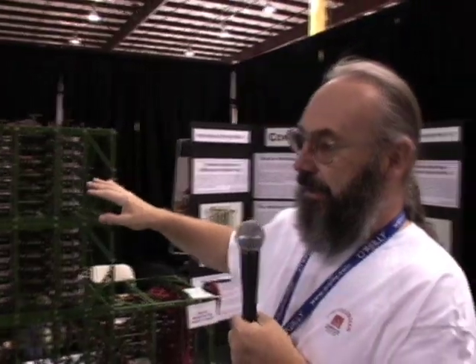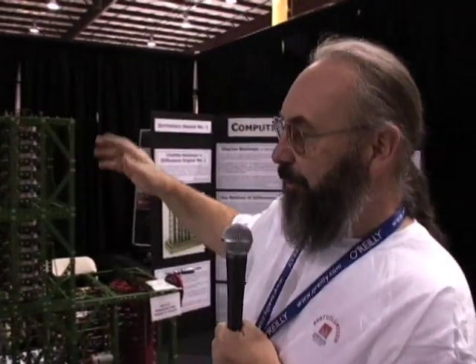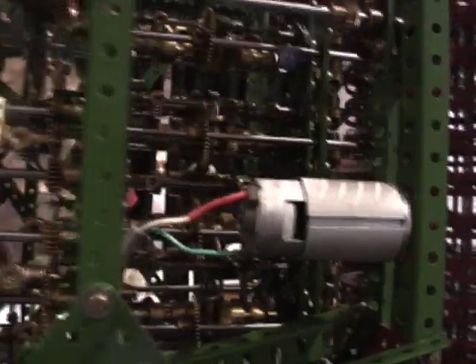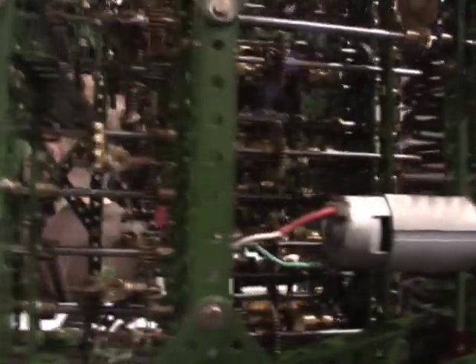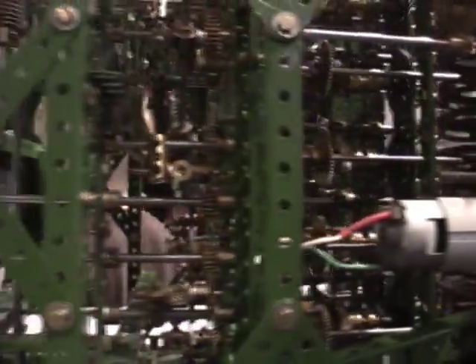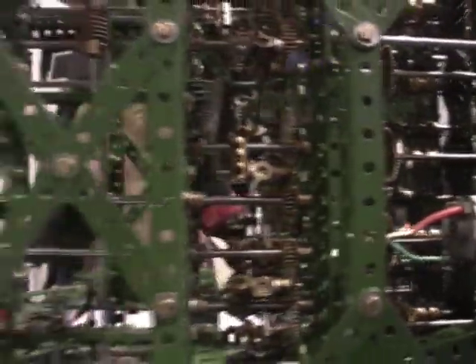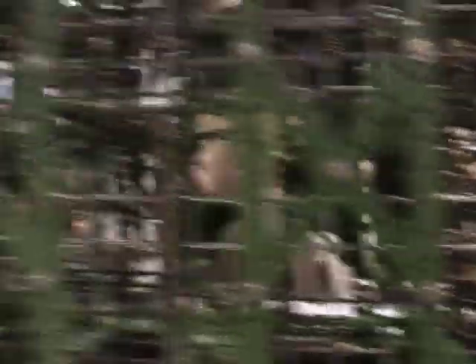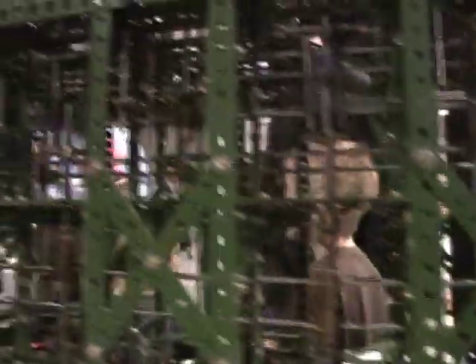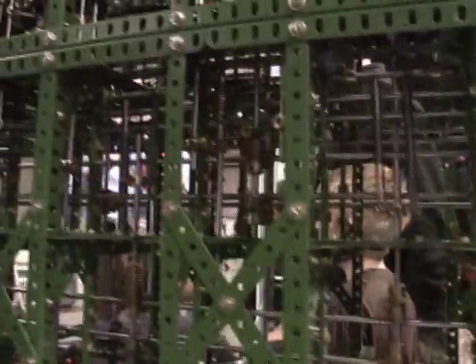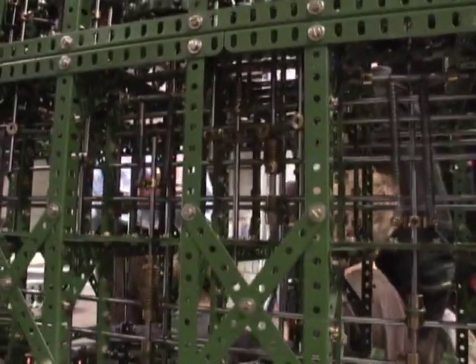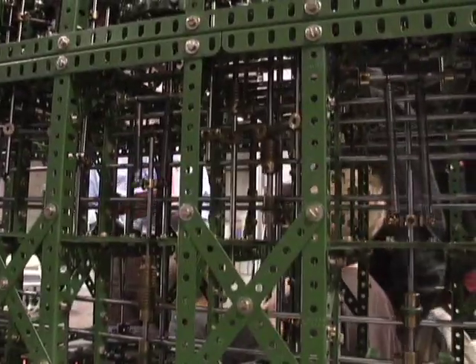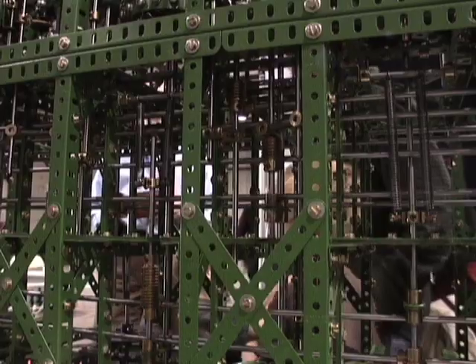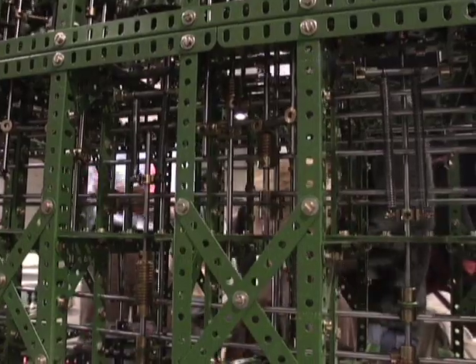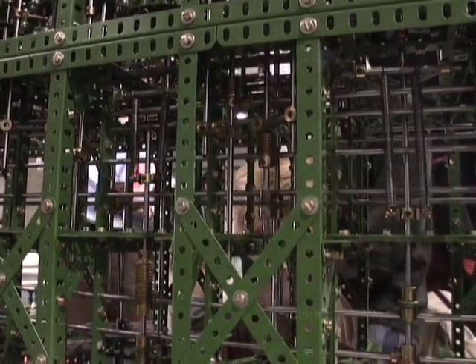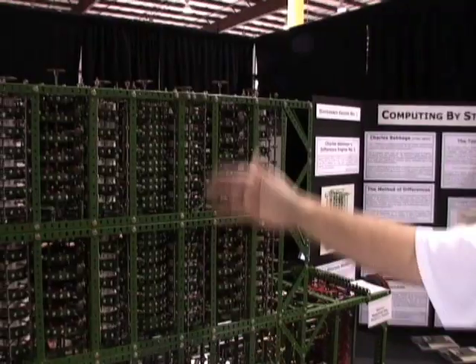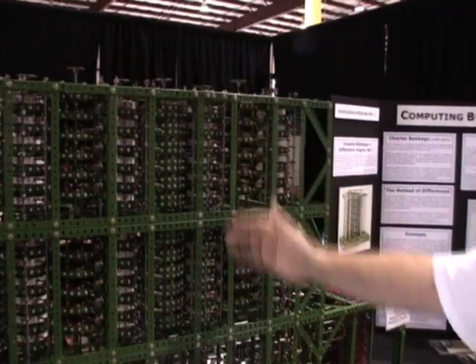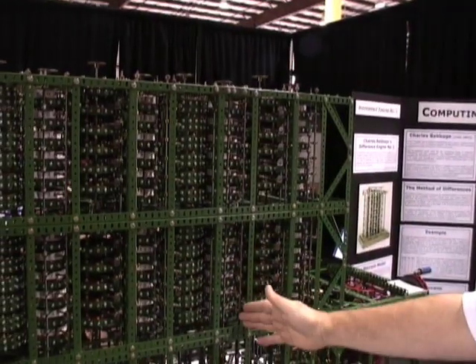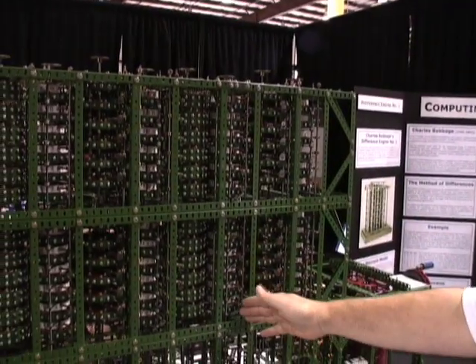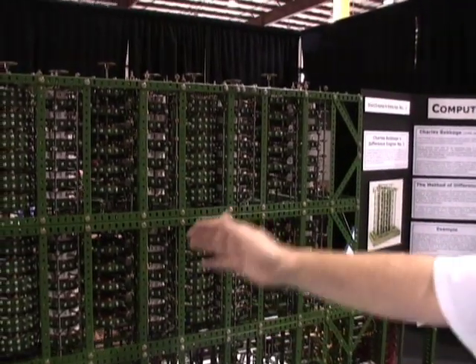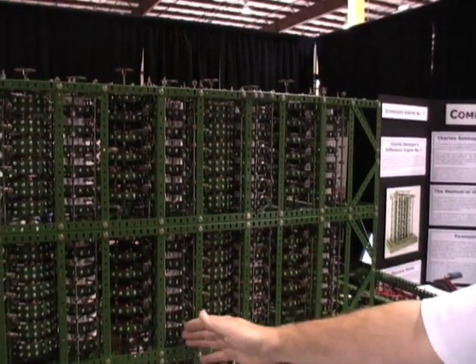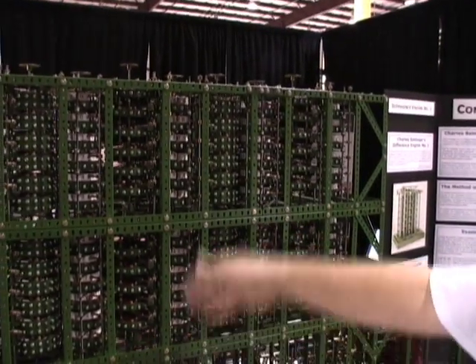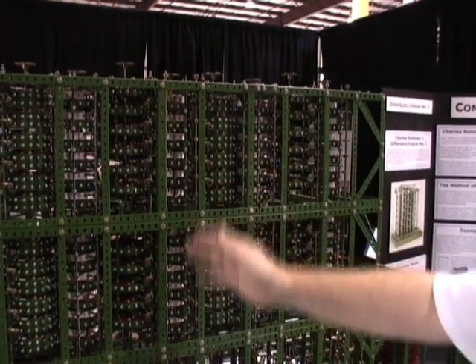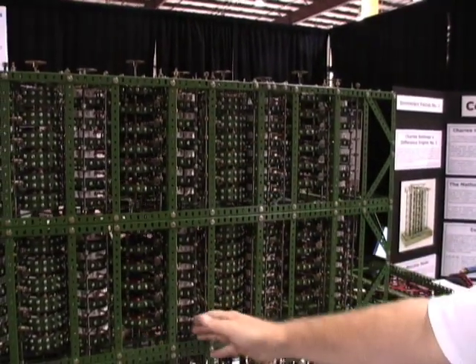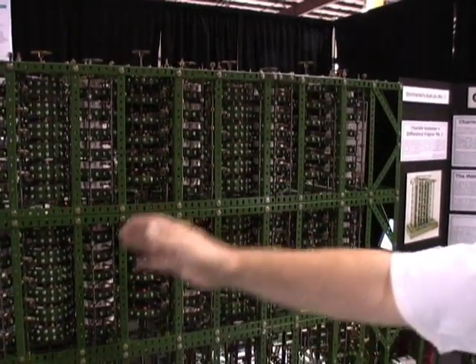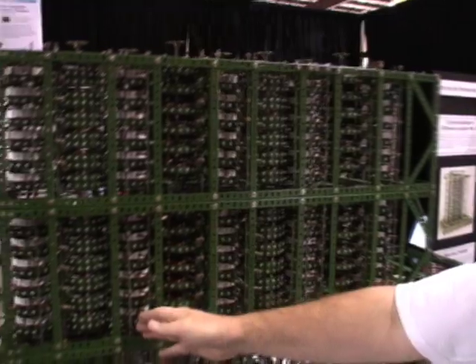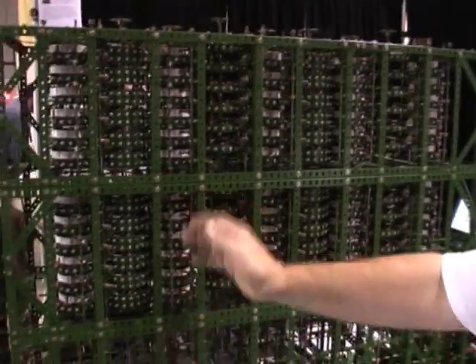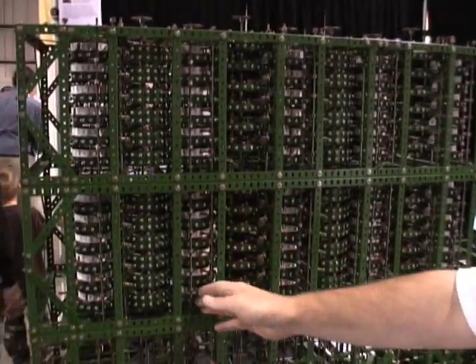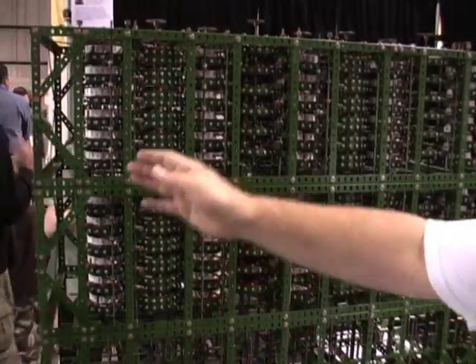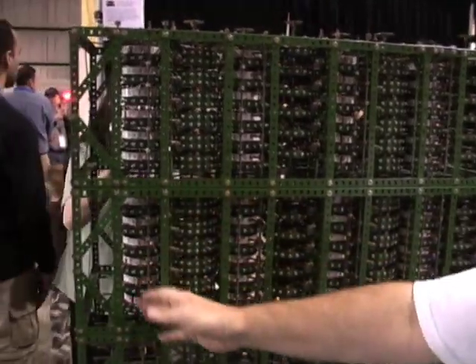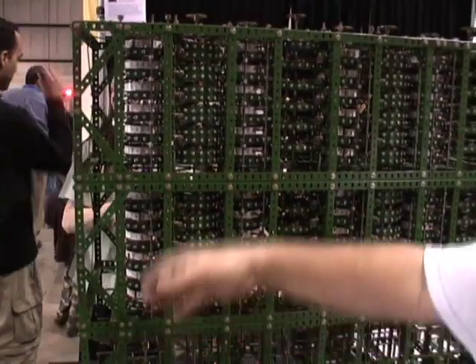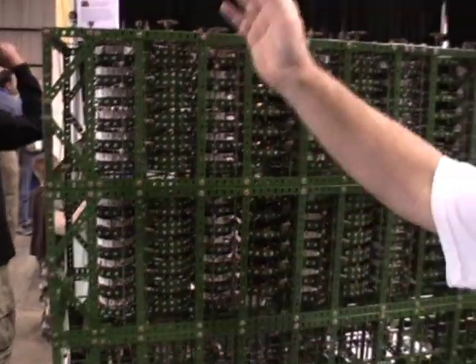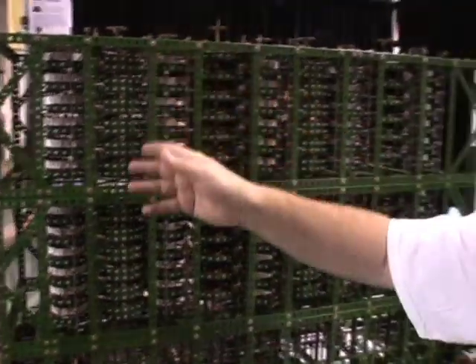Each complete calculation takes the number on the D4 column and adds it to the D3 column, takes the number on D3 and adds it to D2, takes the number on D2 and adds it to D1, takes the number on D1 and adds it to the result, and you get a new result.